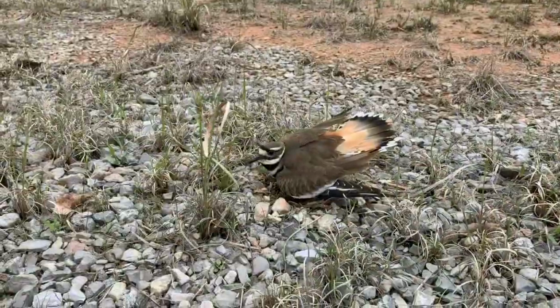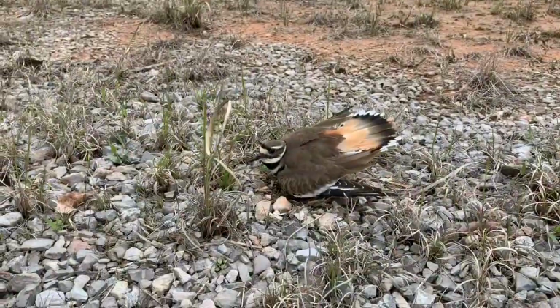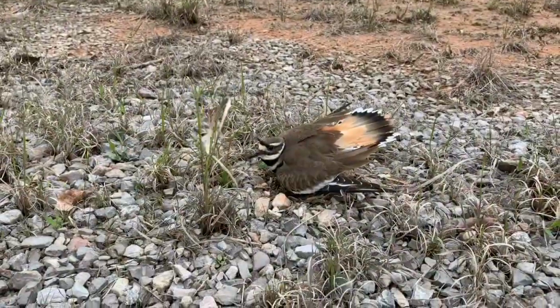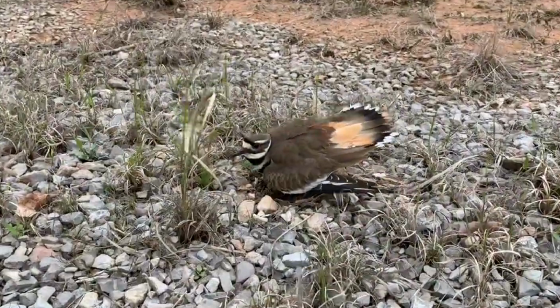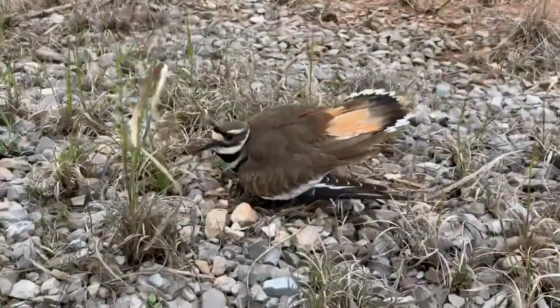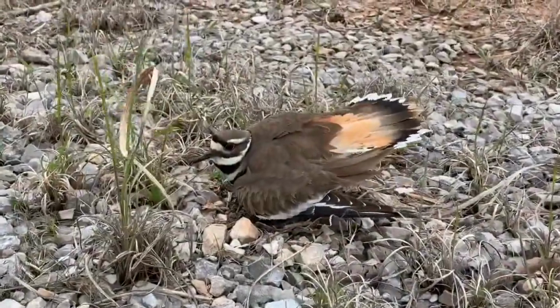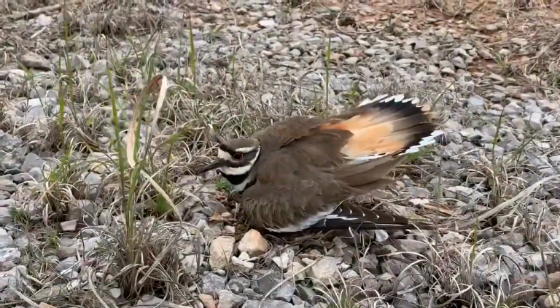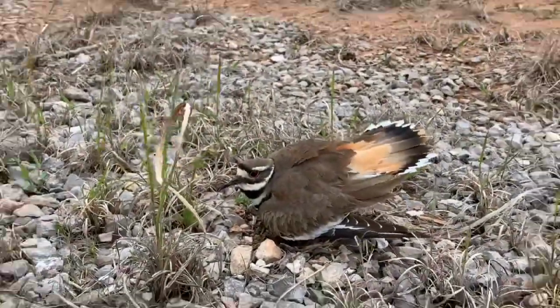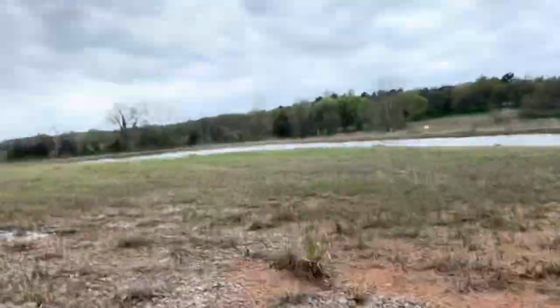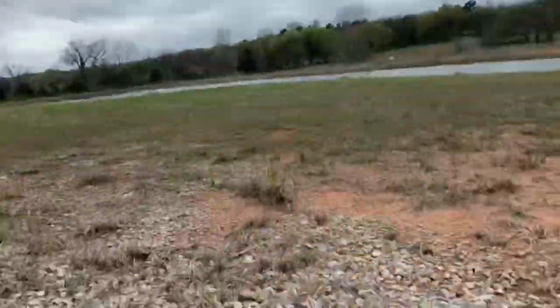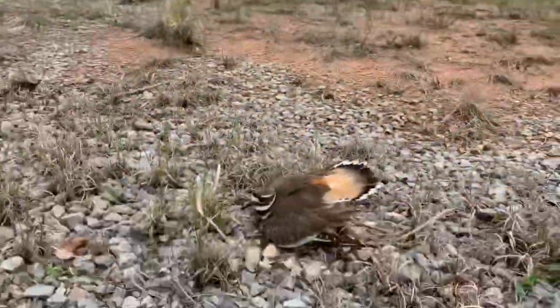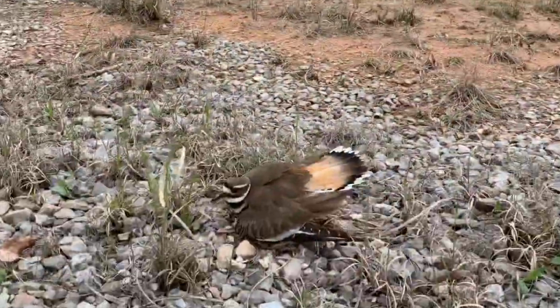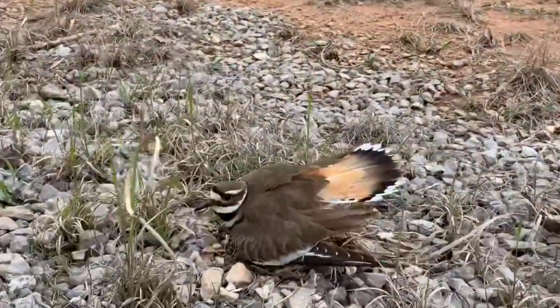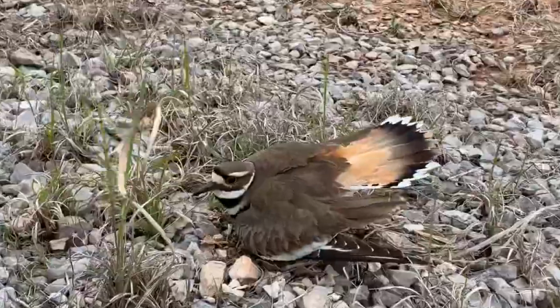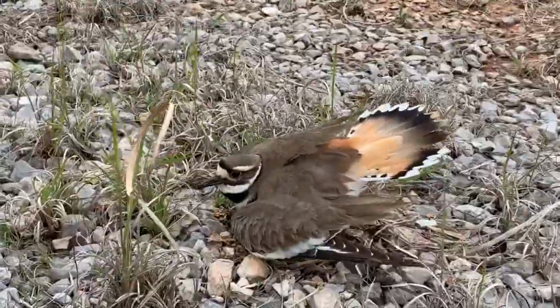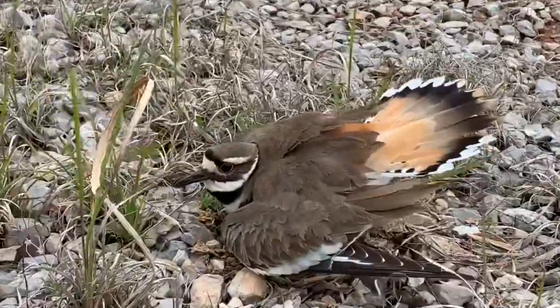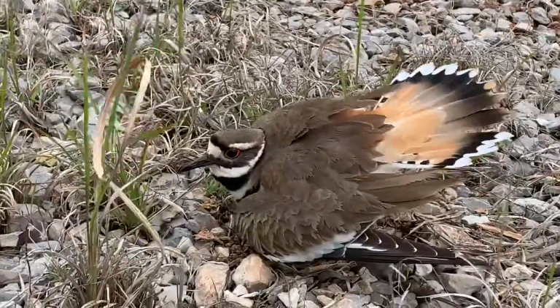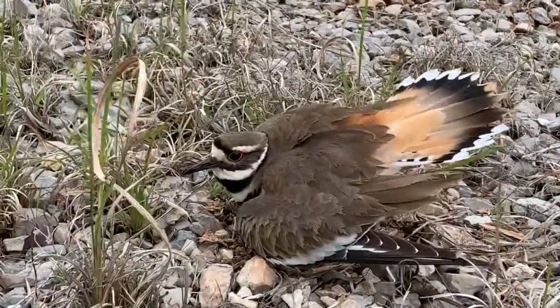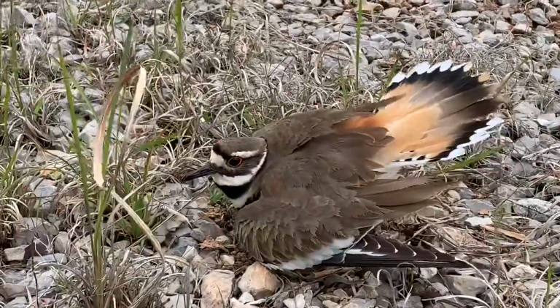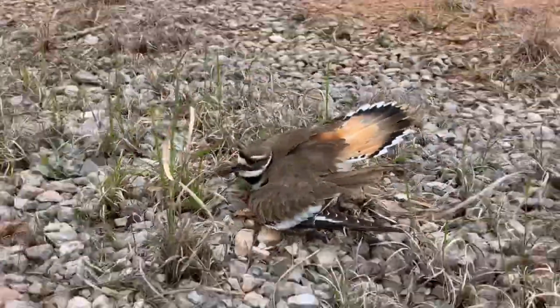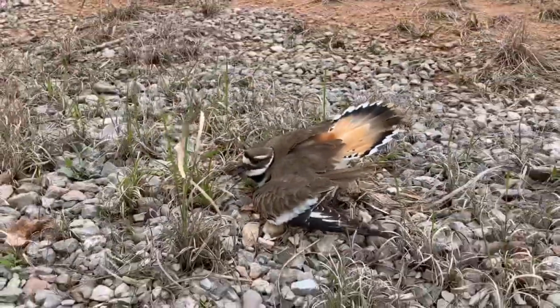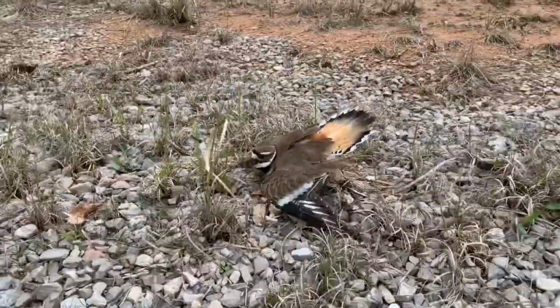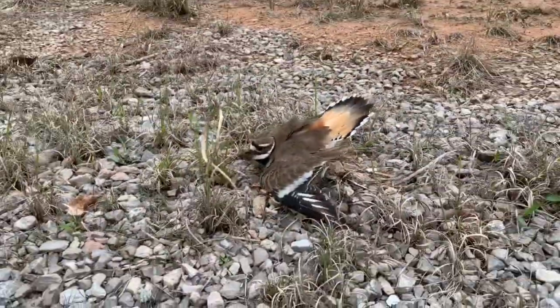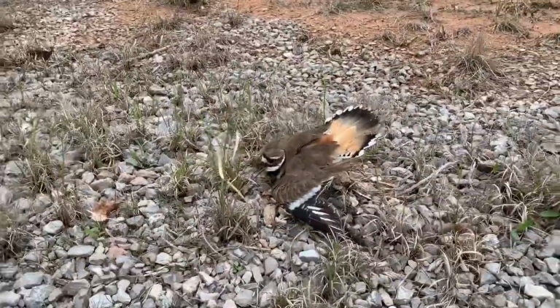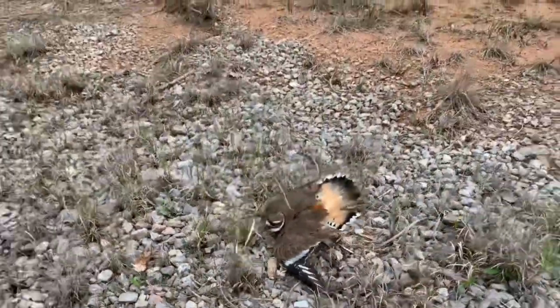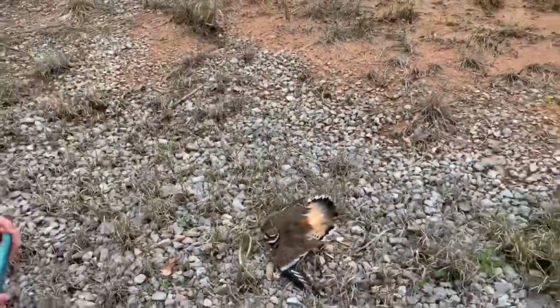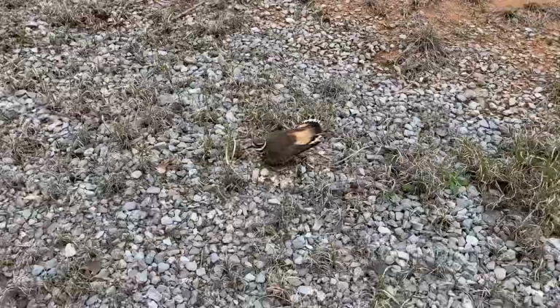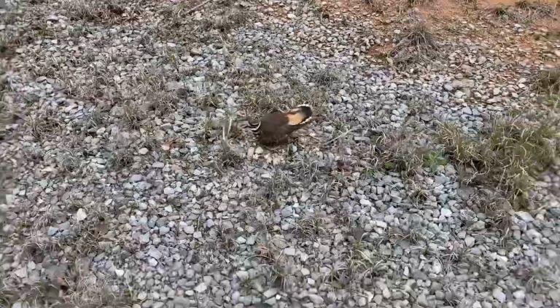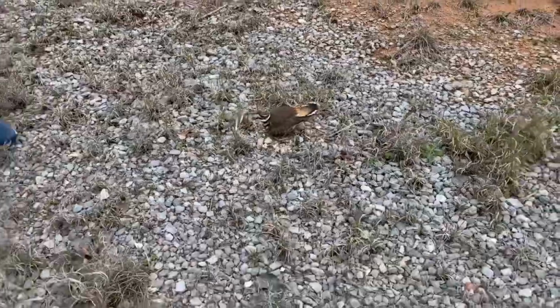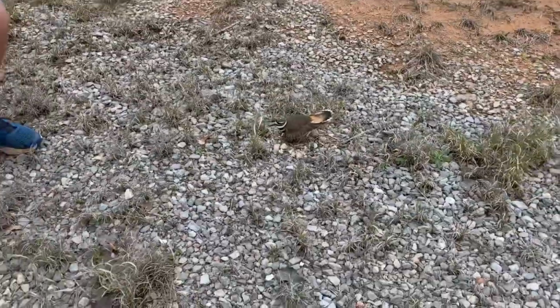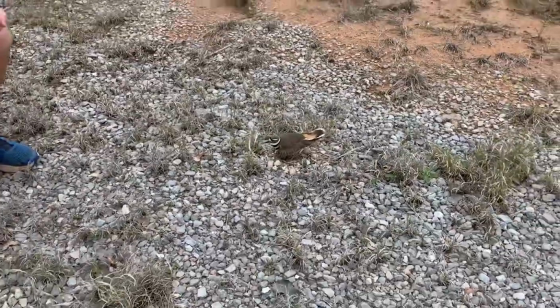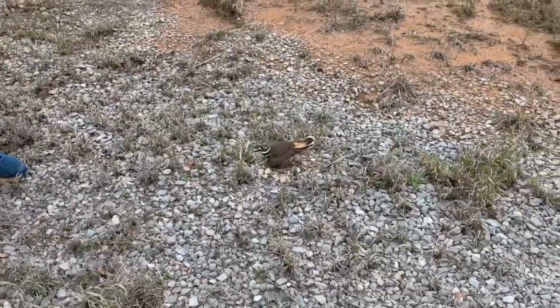This is kind of cool — this is a killdeer. We're at the new spot. This is a killdeer sitting on some eggs, so we're probably going to back off, leave this girl alone, and let her do her thing. Not disturb her anymore.